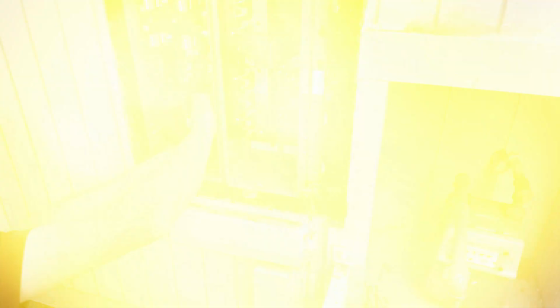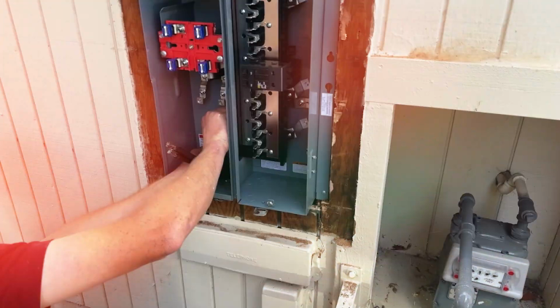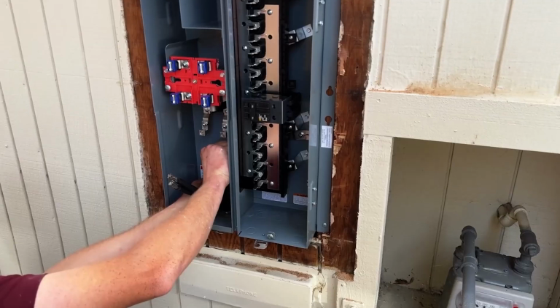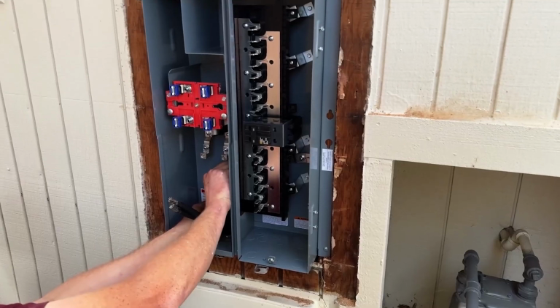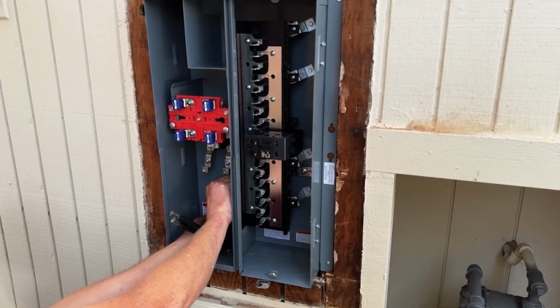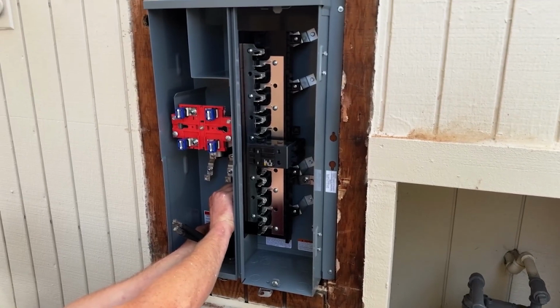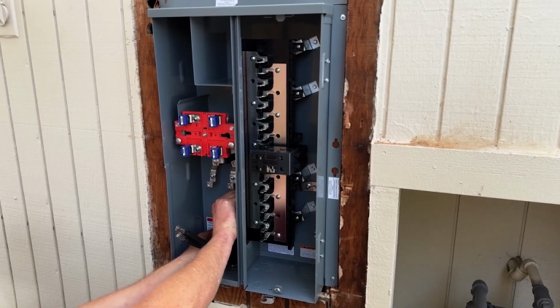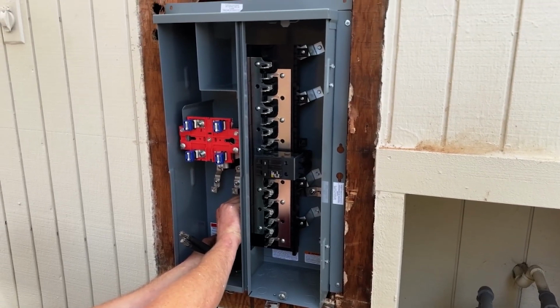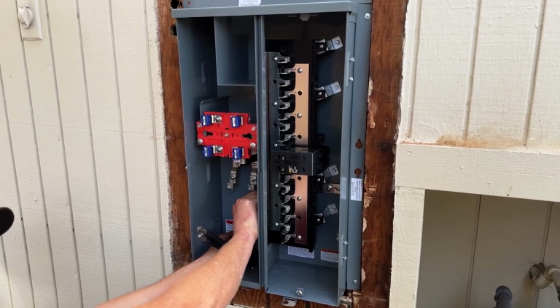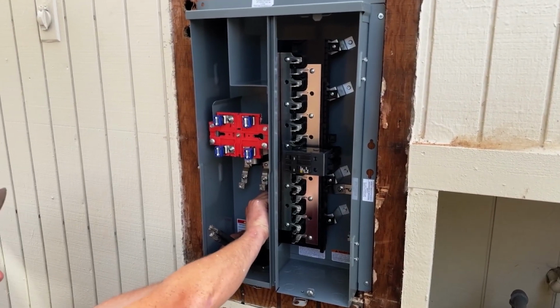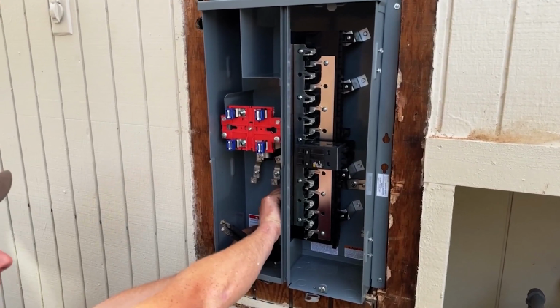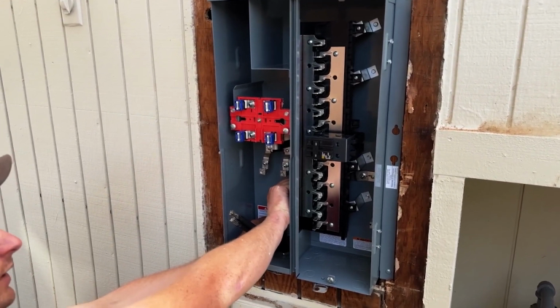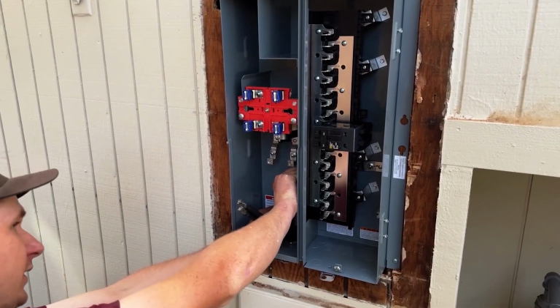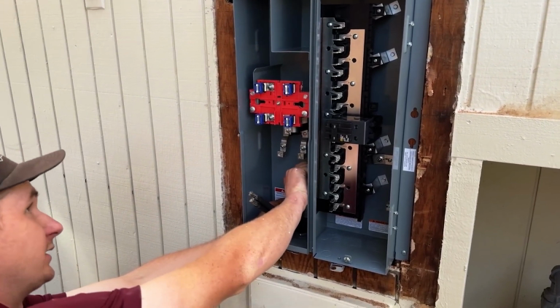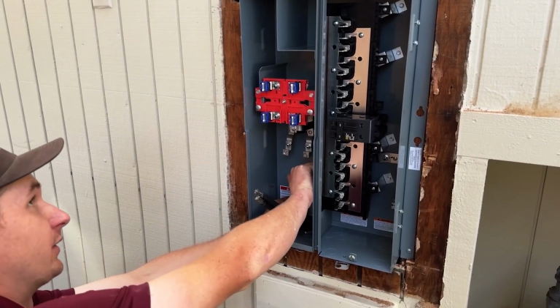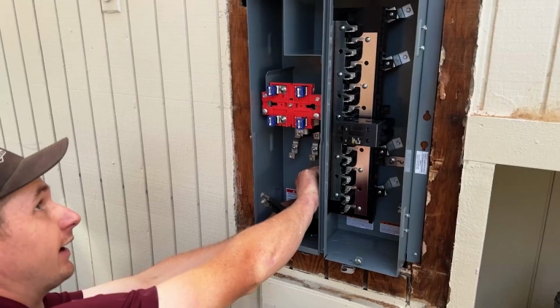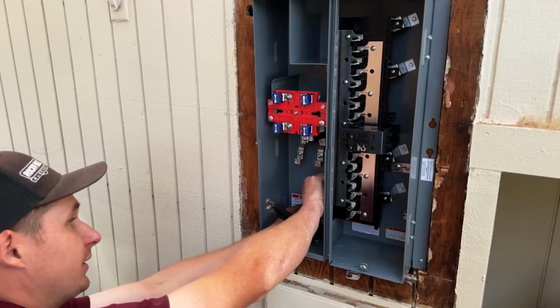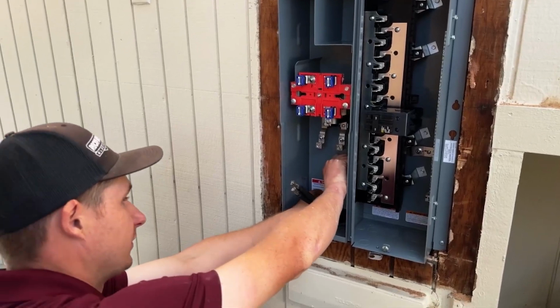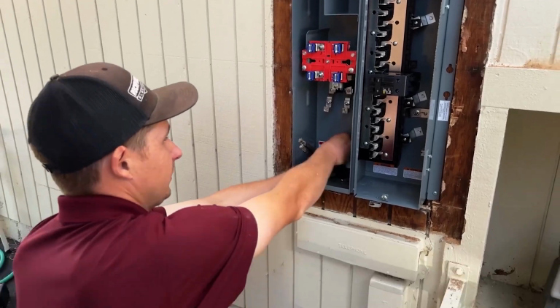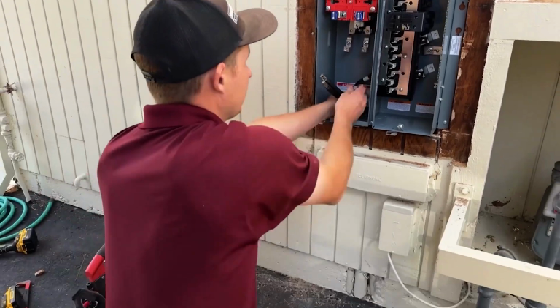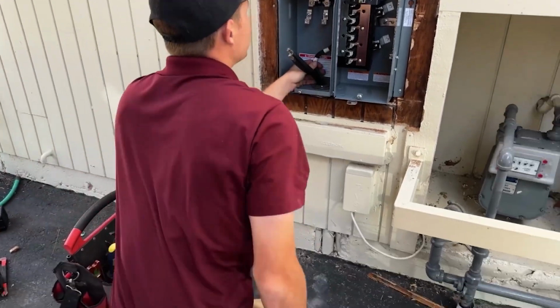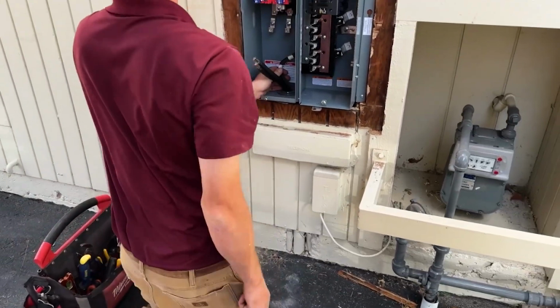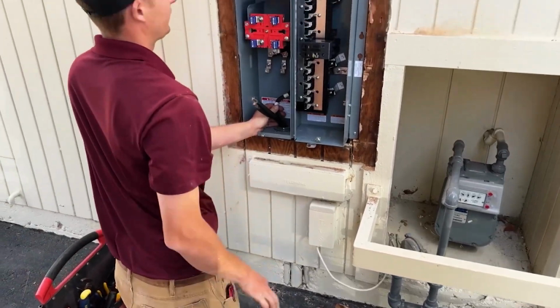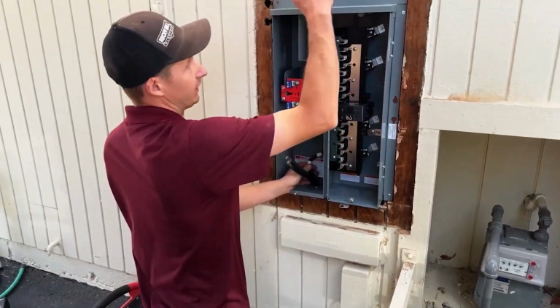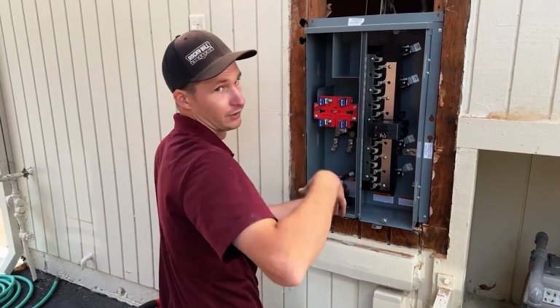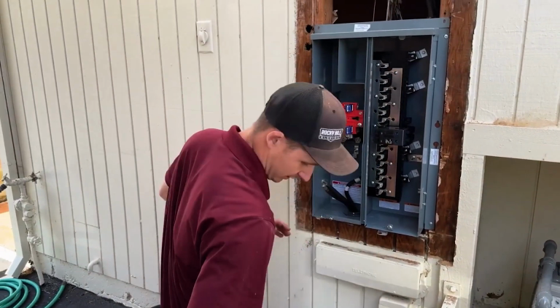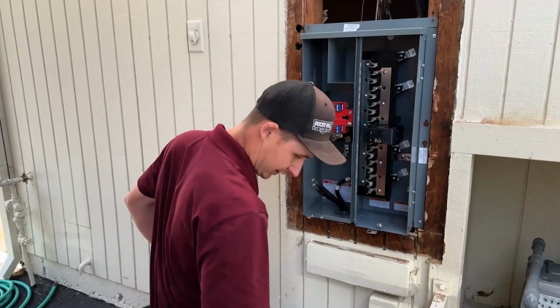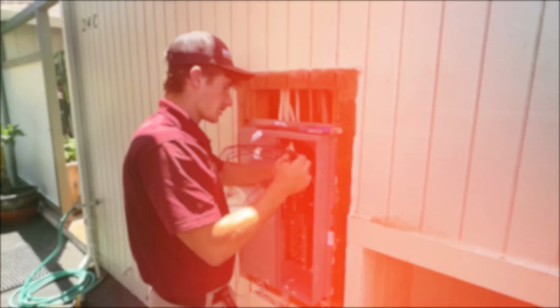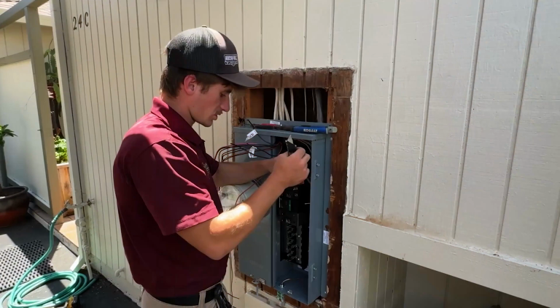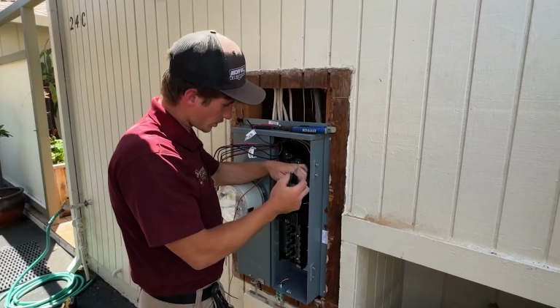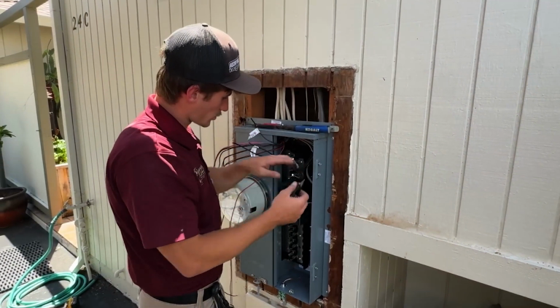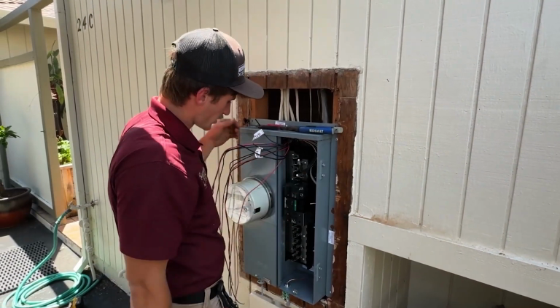Now we're just landing our PG&E wires, and Tanner is working on getting our grounding over. Then we'll land all of our old wires back in.